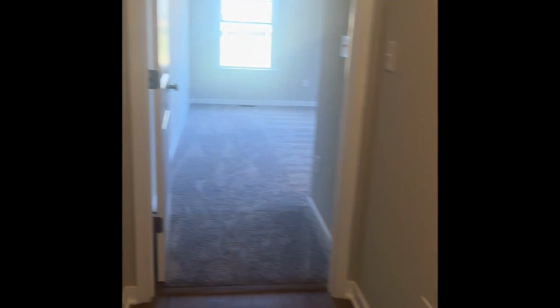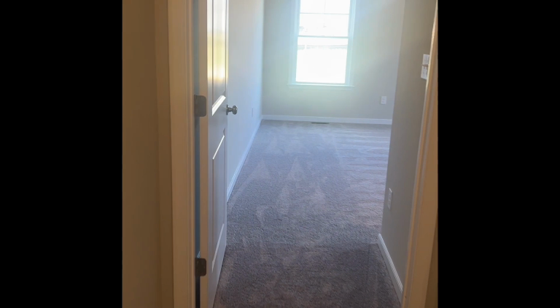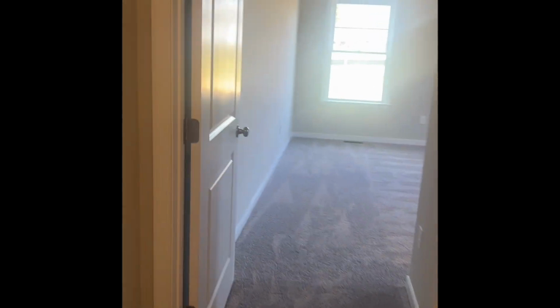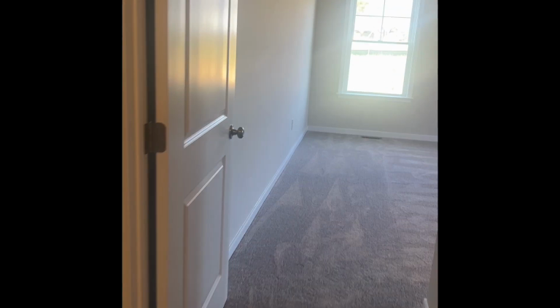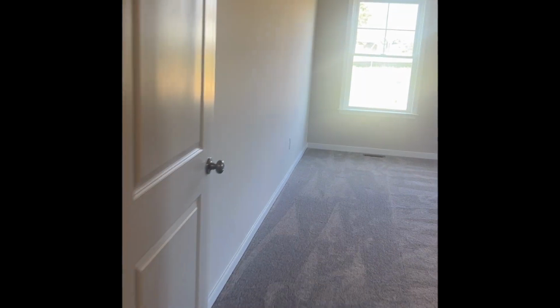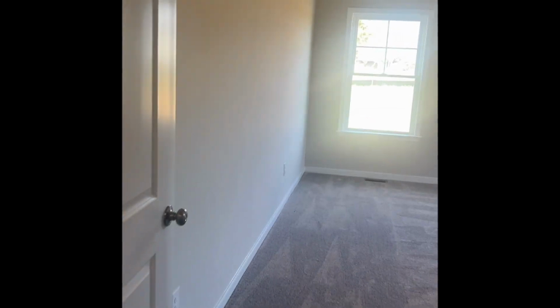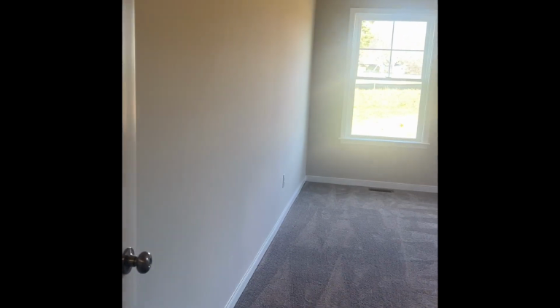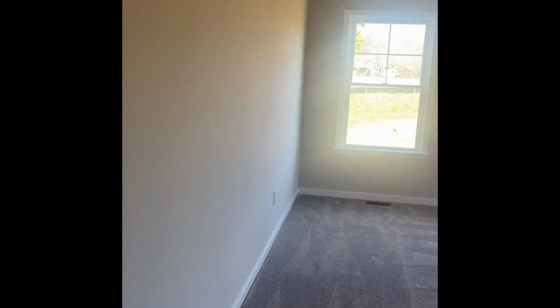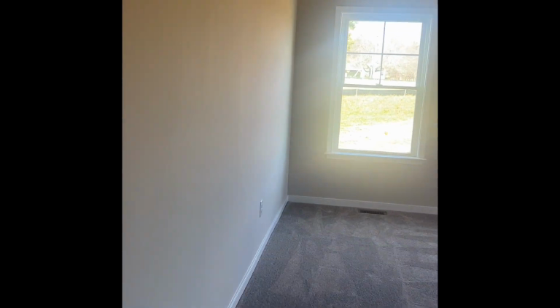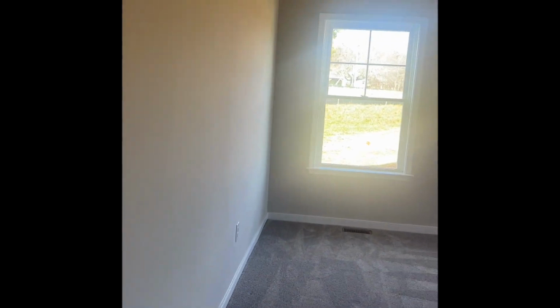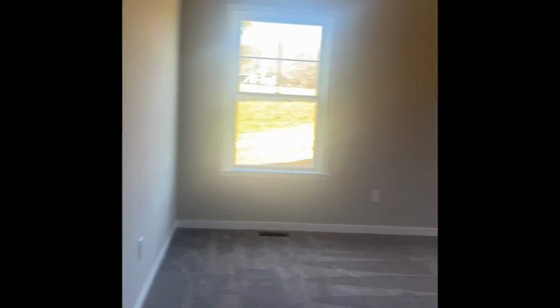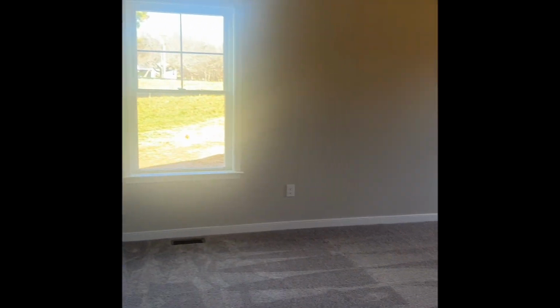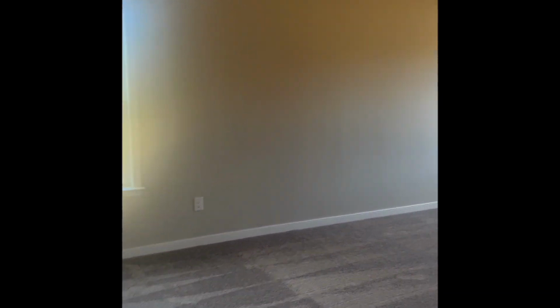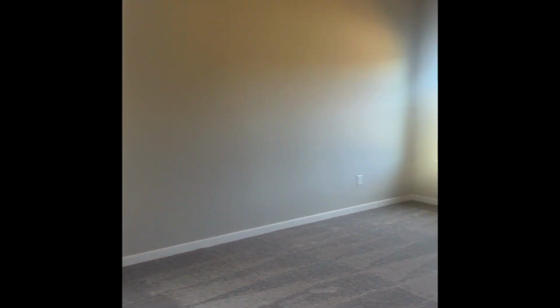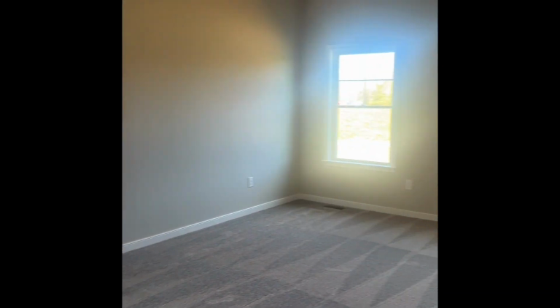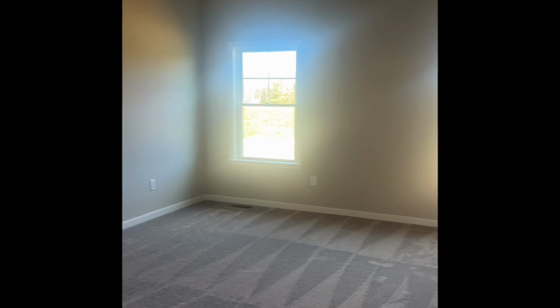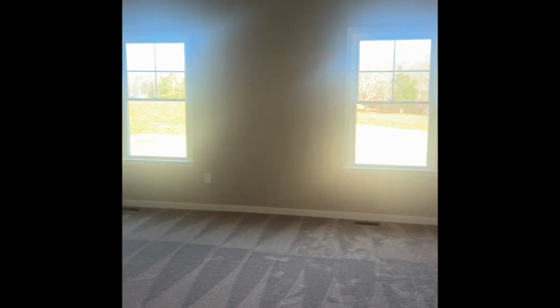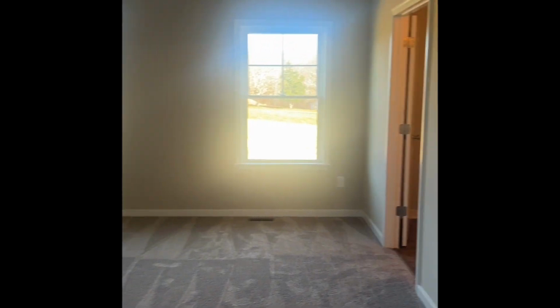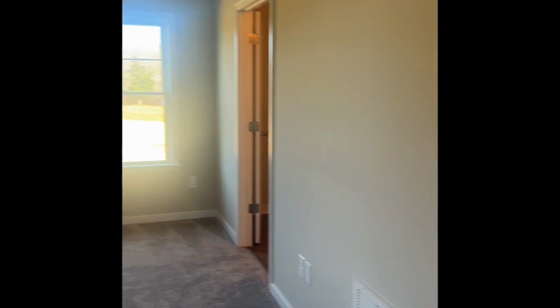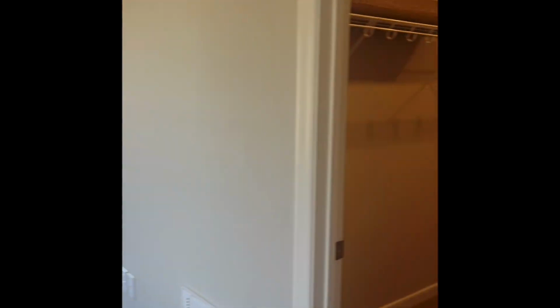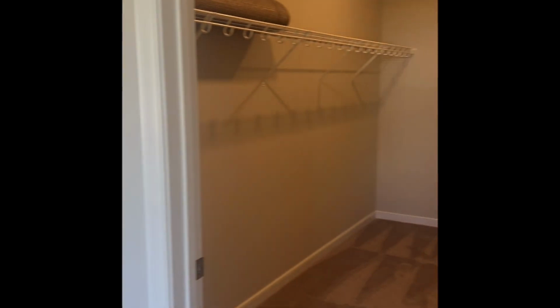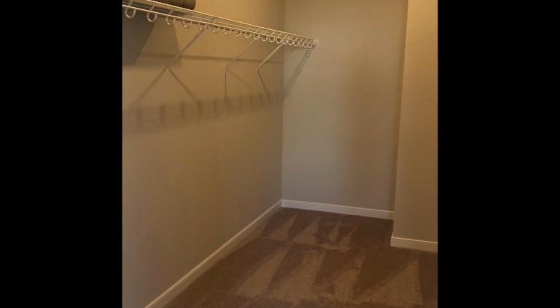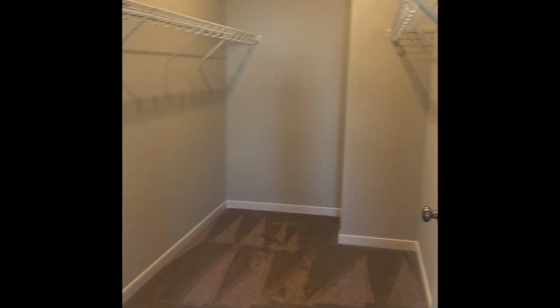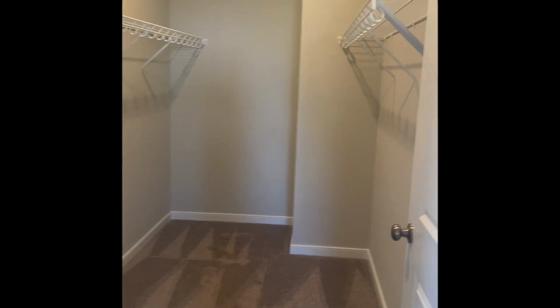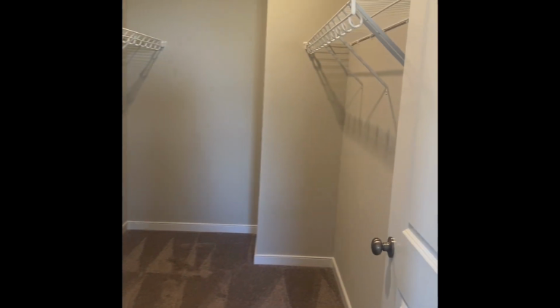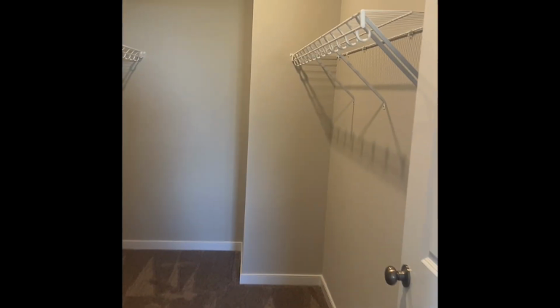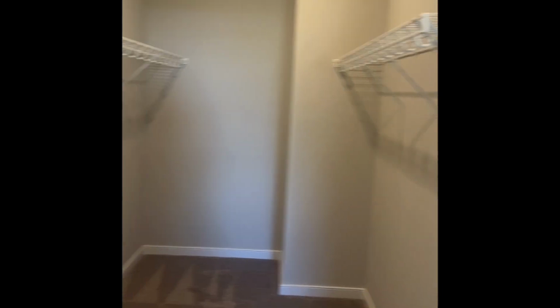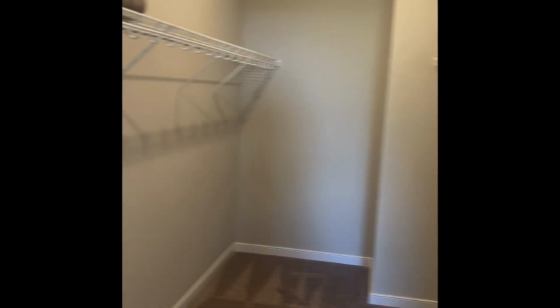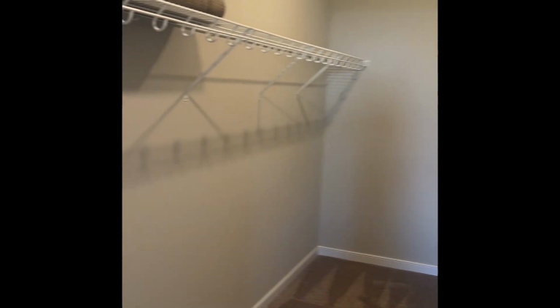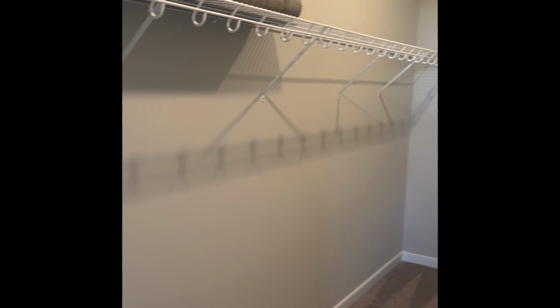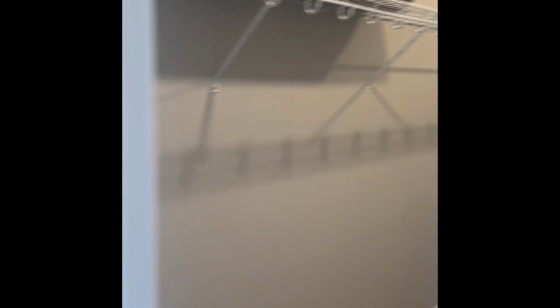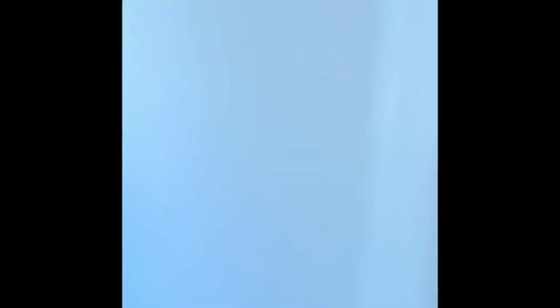Finally, let's retreat to the primary bedroom, a haven of comfort featuring a huge walk-in closet, dual sinks, and a refreshing shower, creating a personal oasis within your new home.